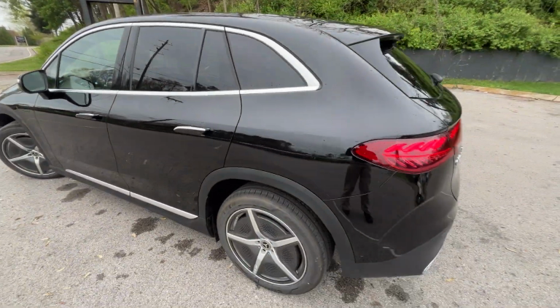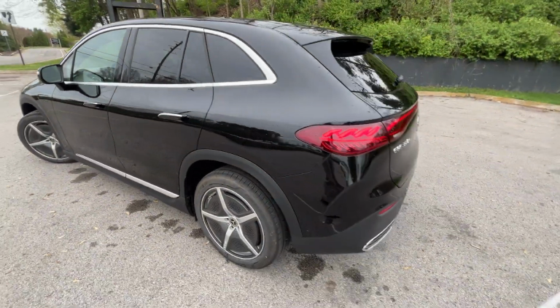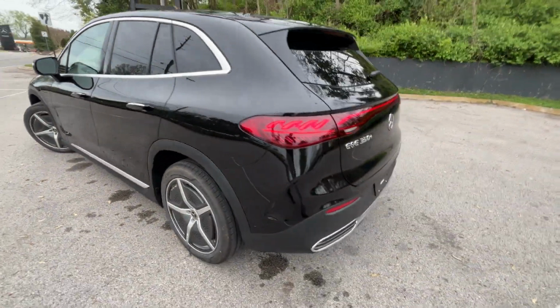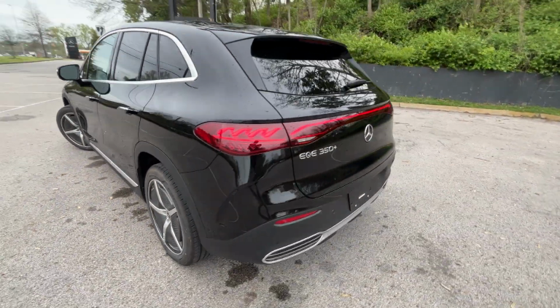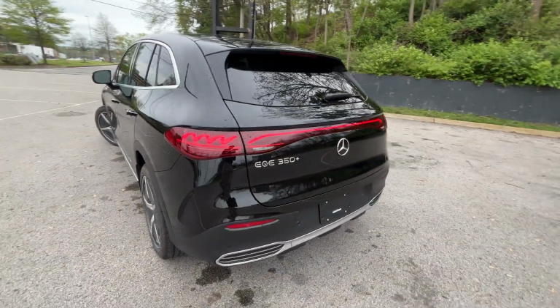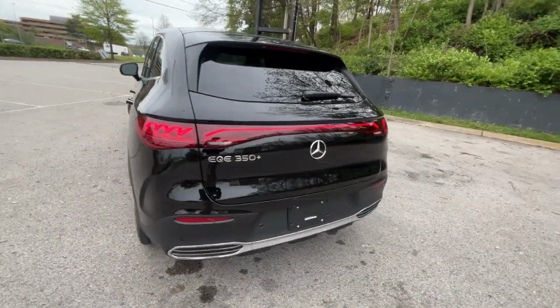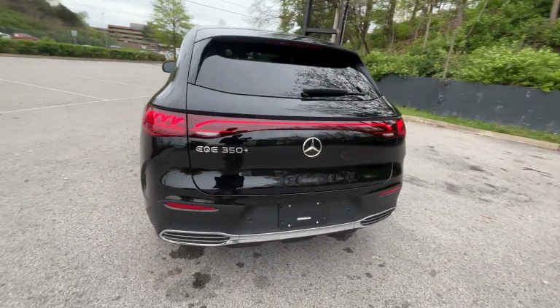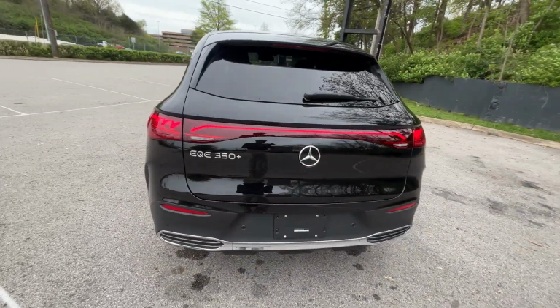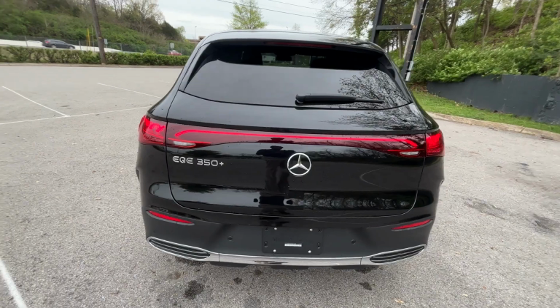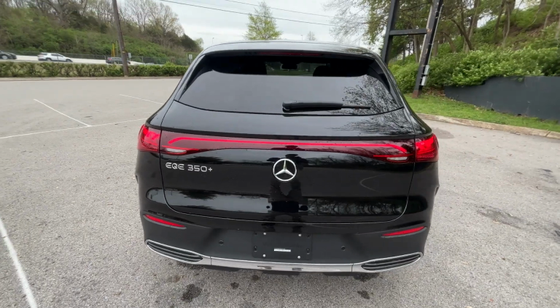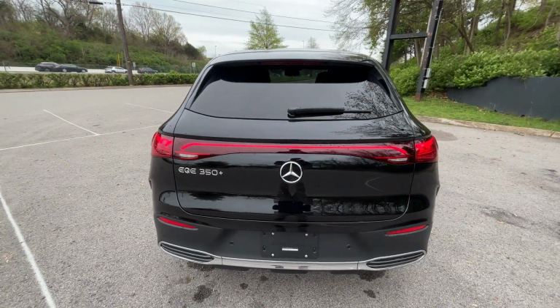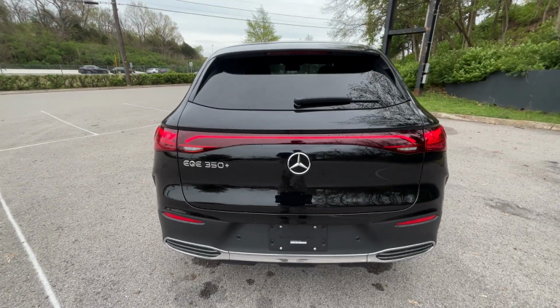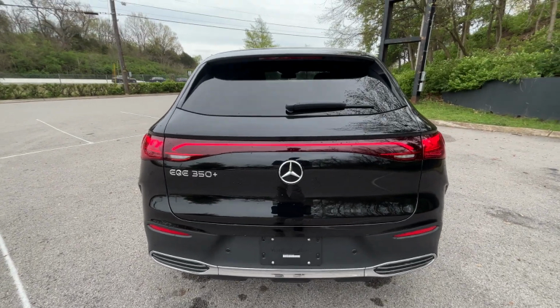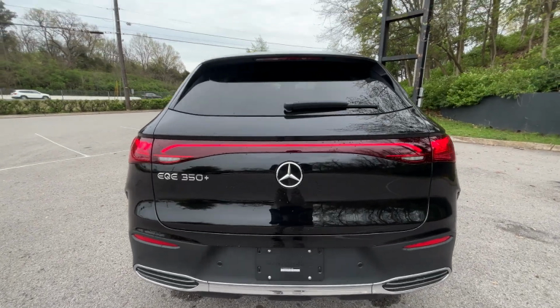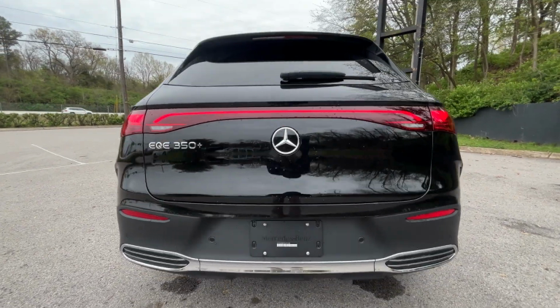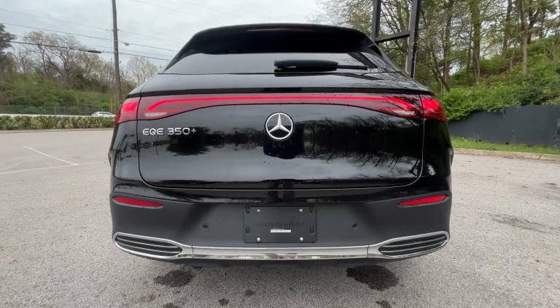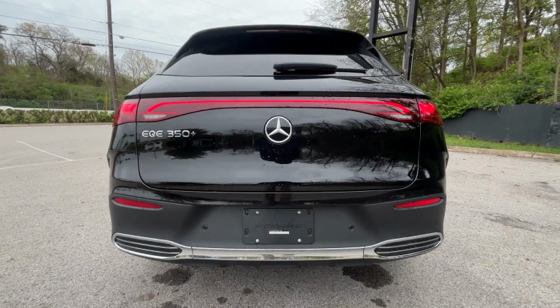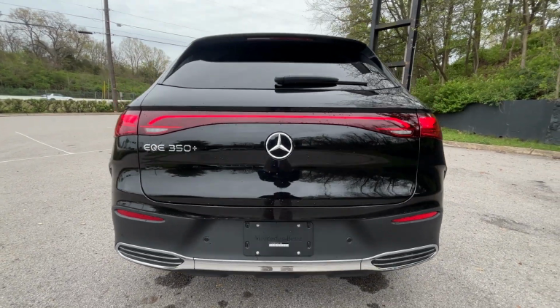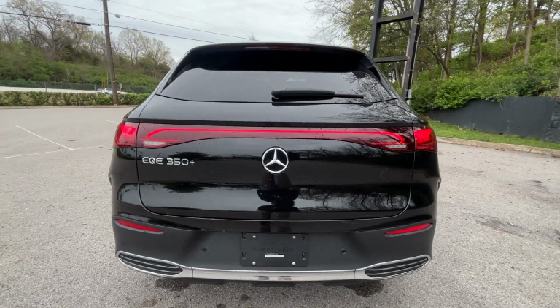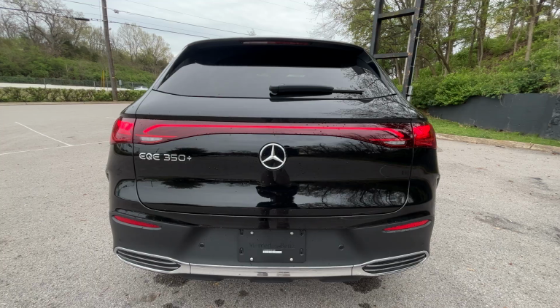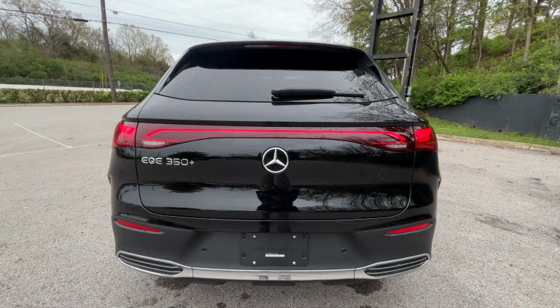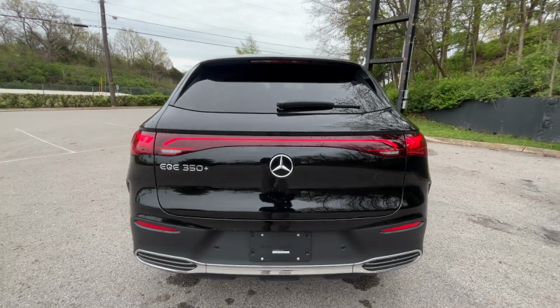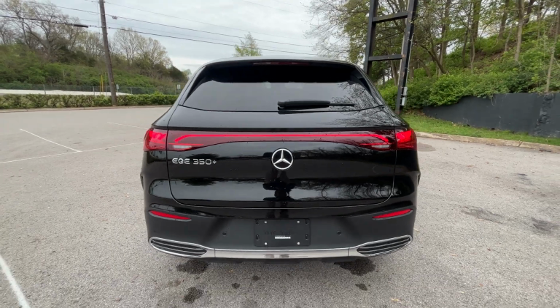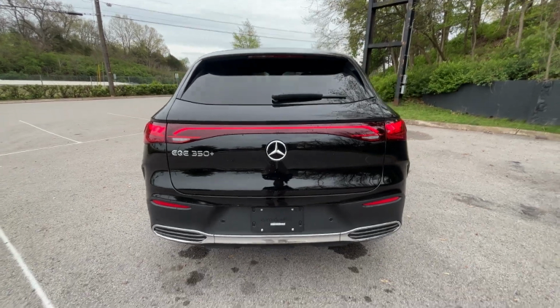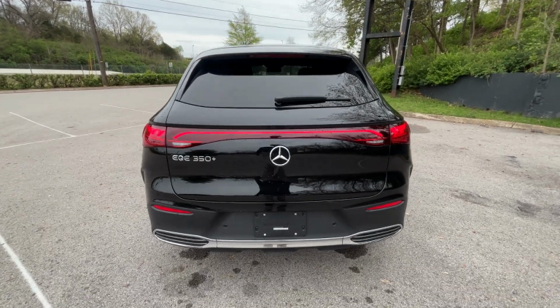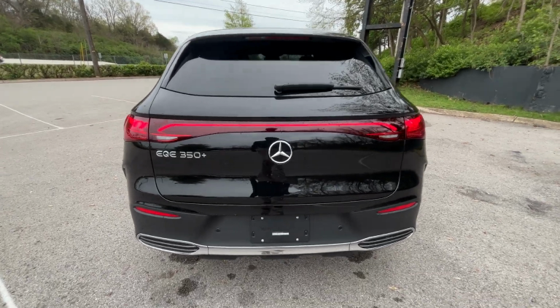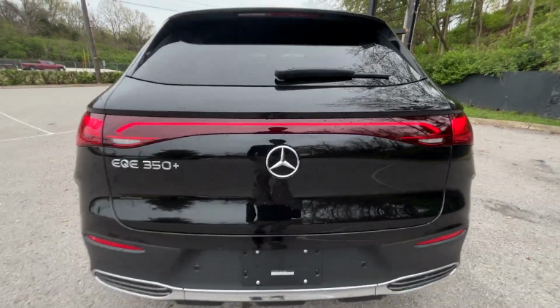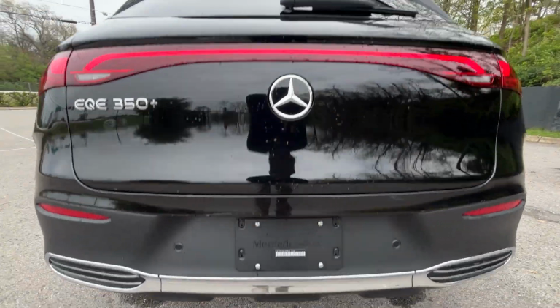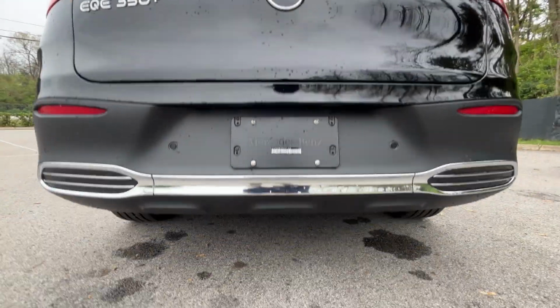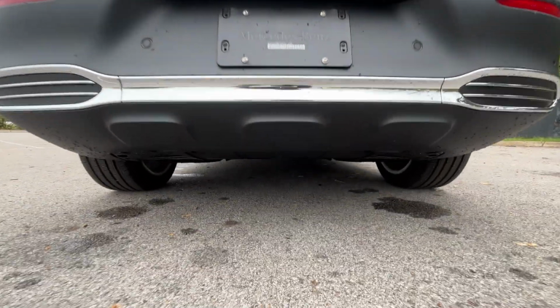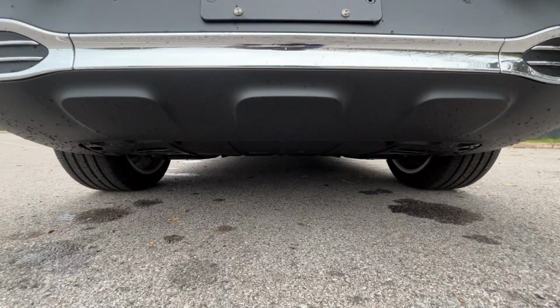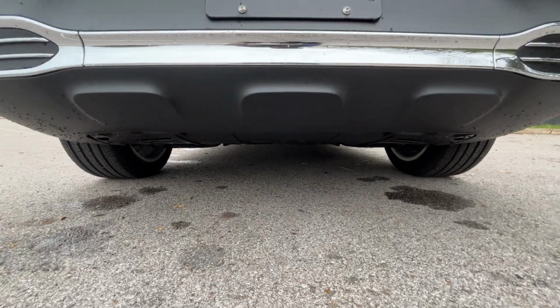Going to the back of the vehicle, I love how they kept that same EQE styling but really just made it an SUV. You get that same signature LED taillight.